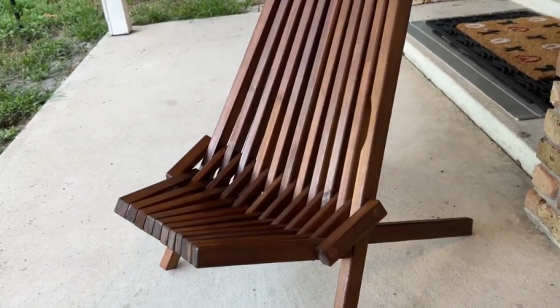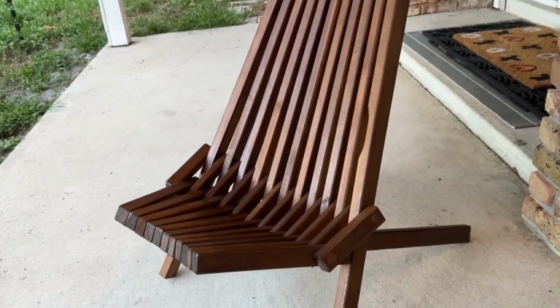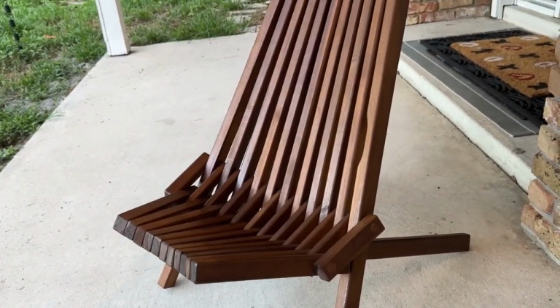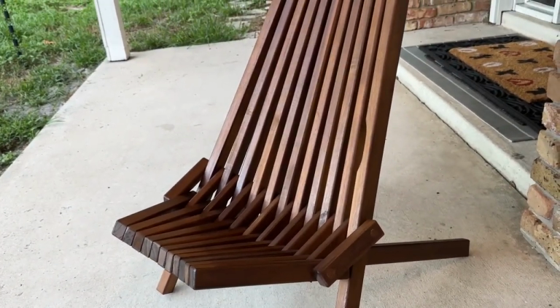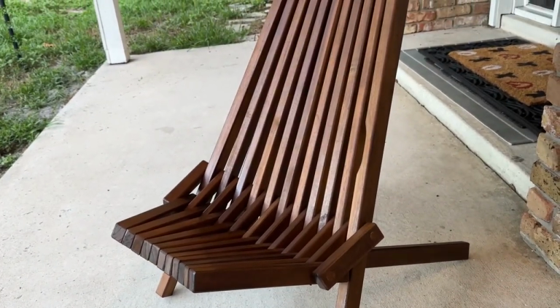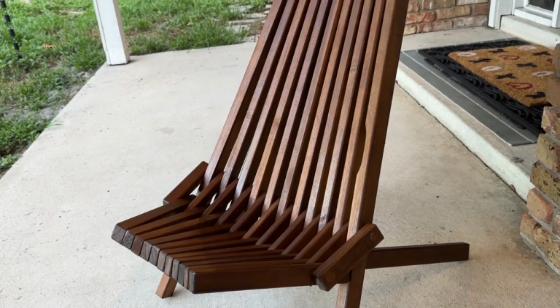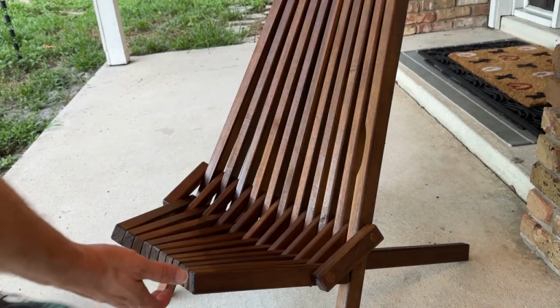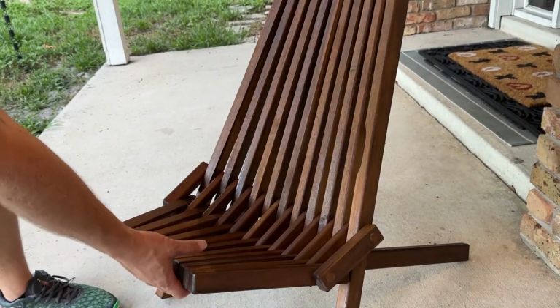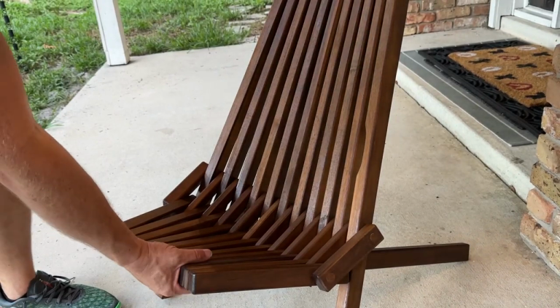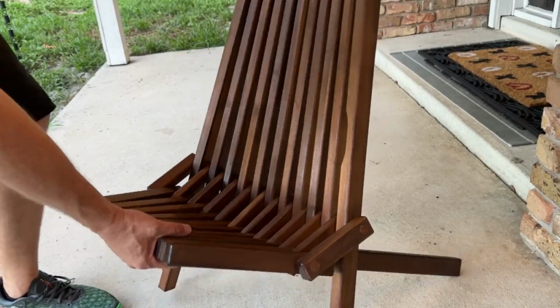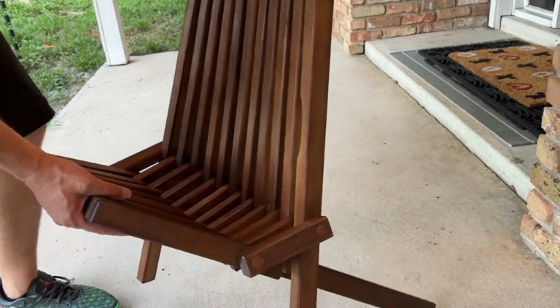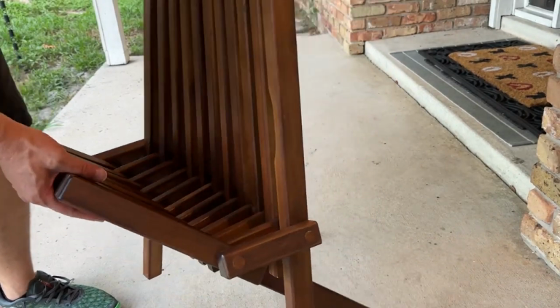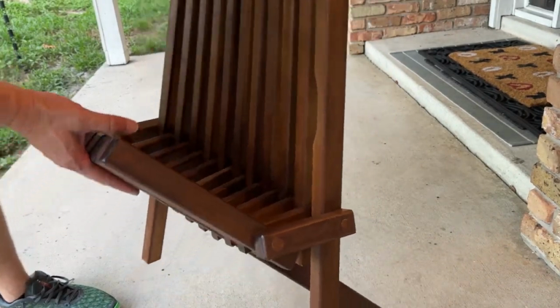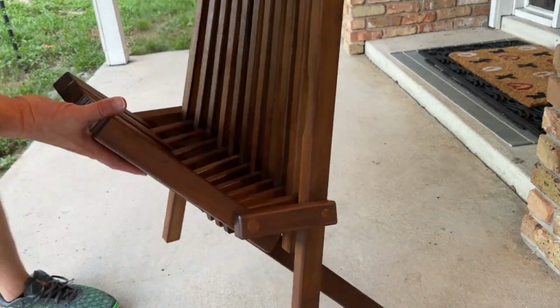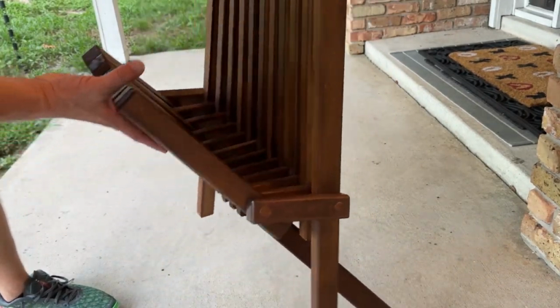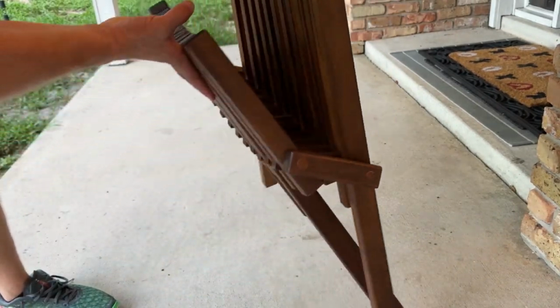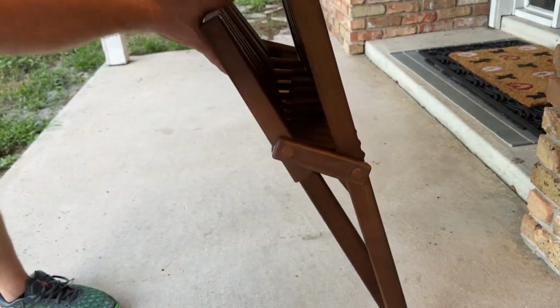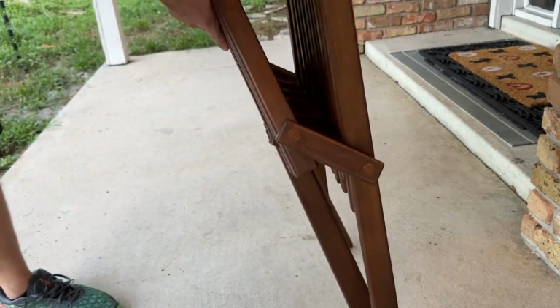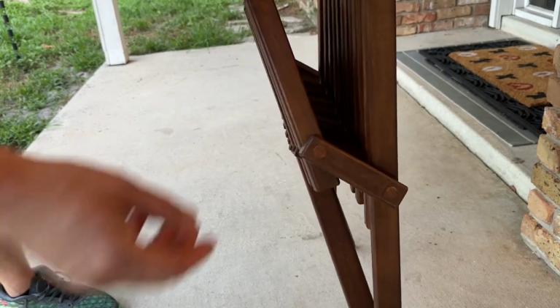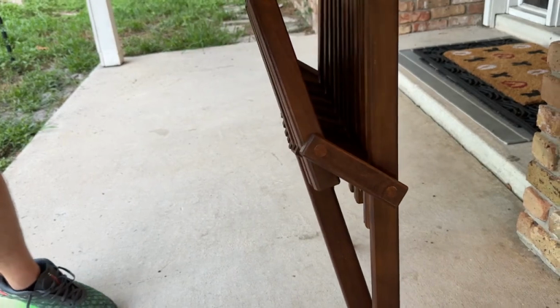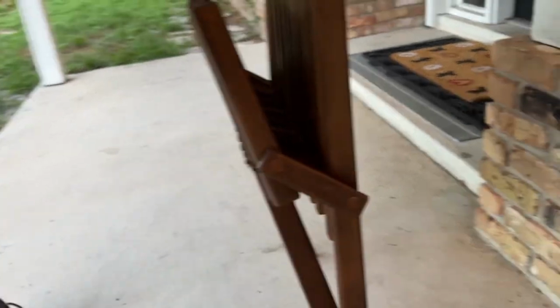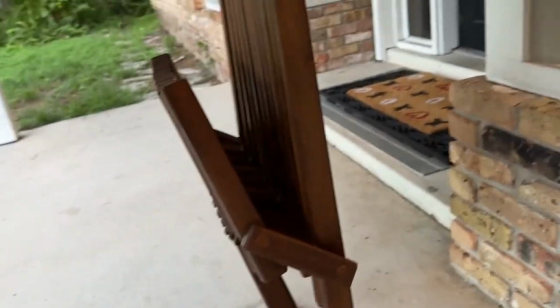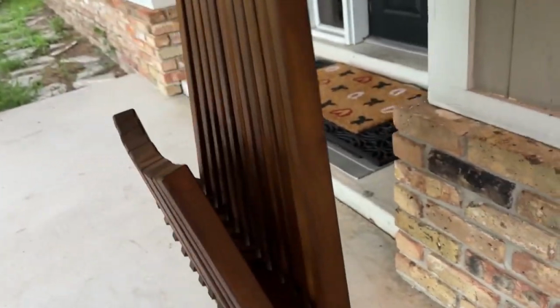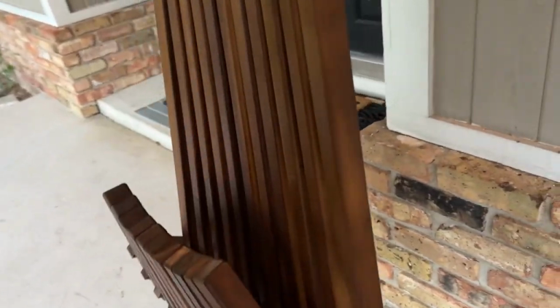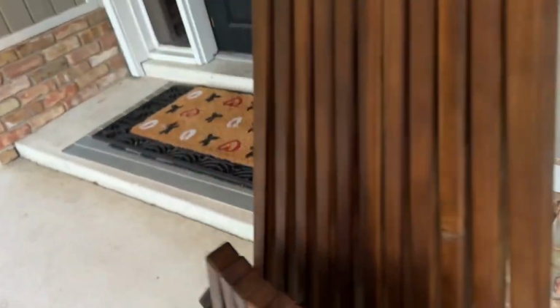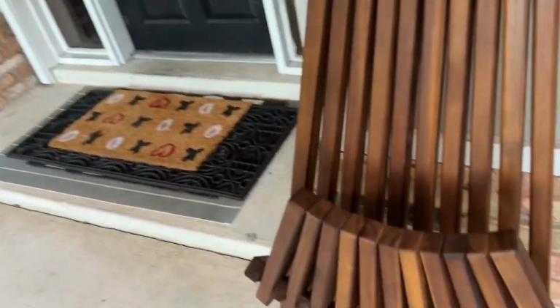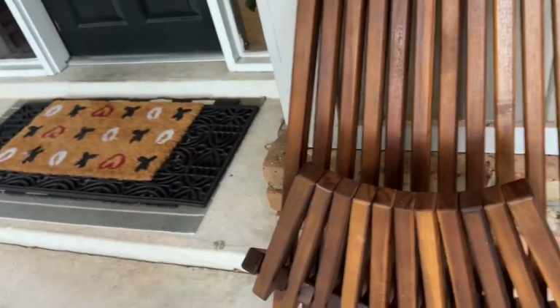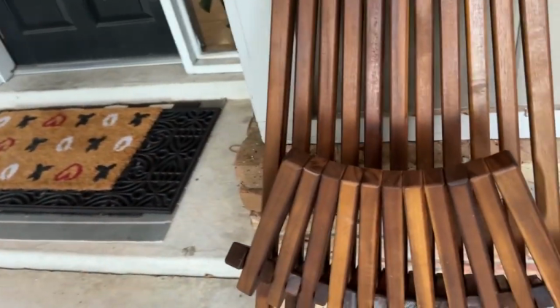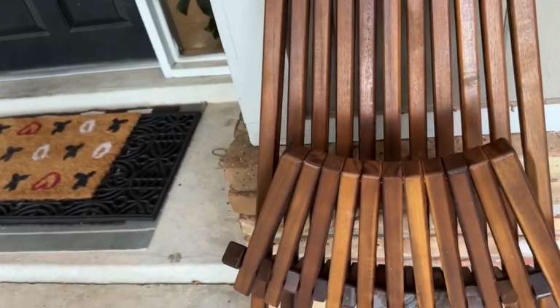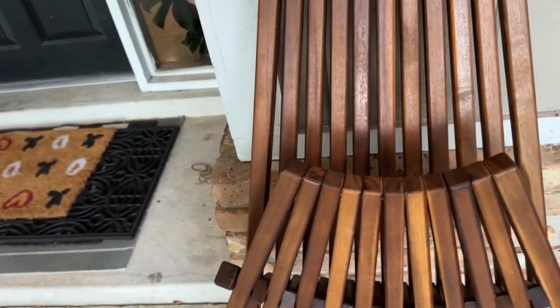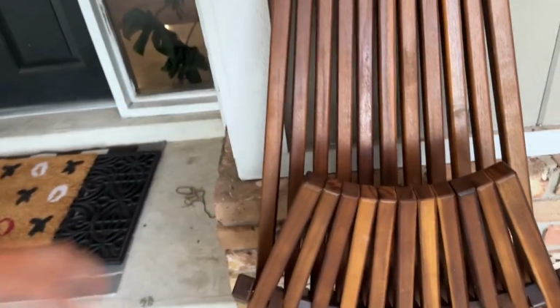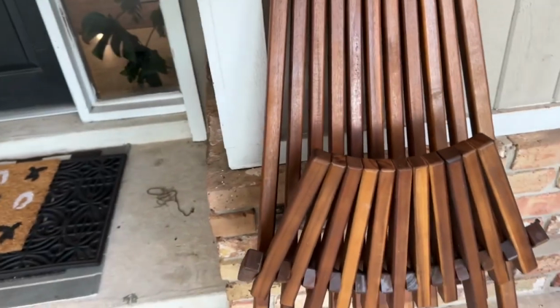Let me put the camera down here and show you how to fold it. You just take the bottom part and the top and it easily folds together like that. Then you can stand it up somewhere if you want to store it and hold it into place.